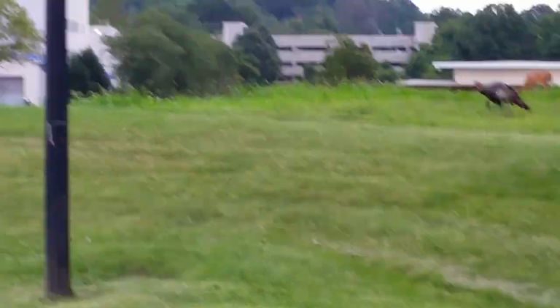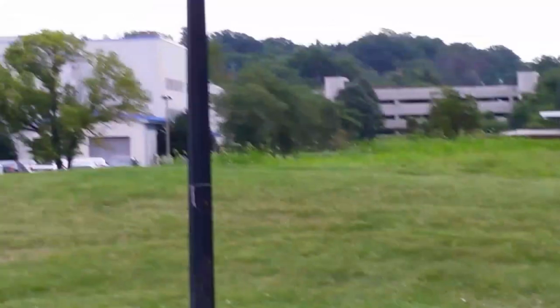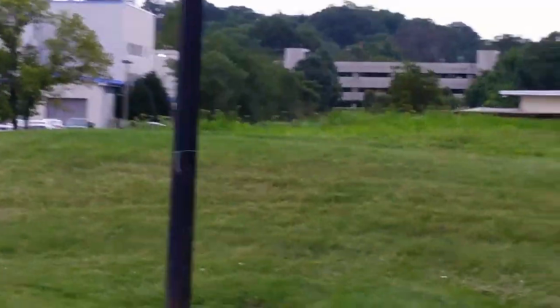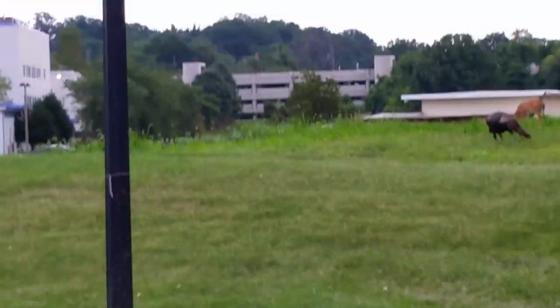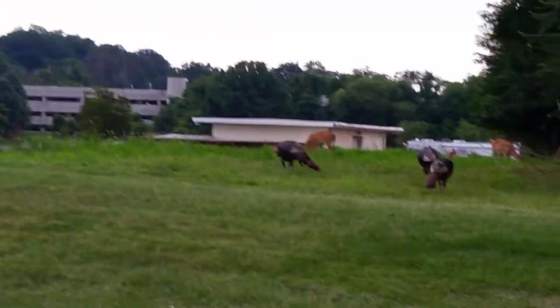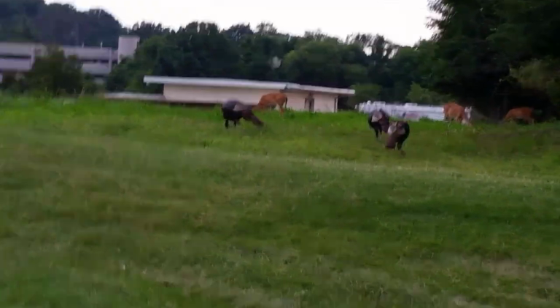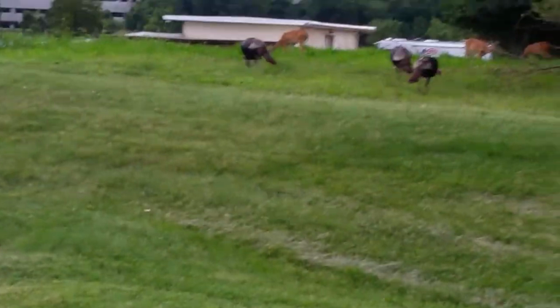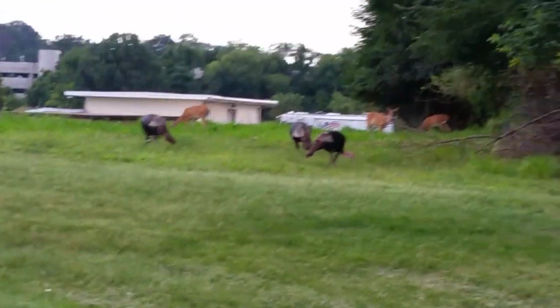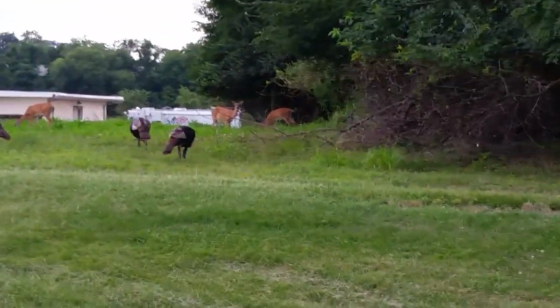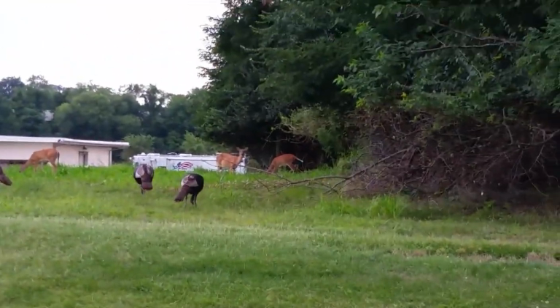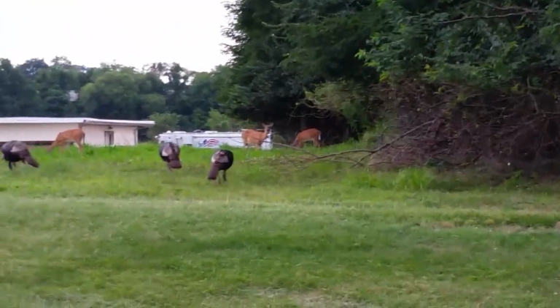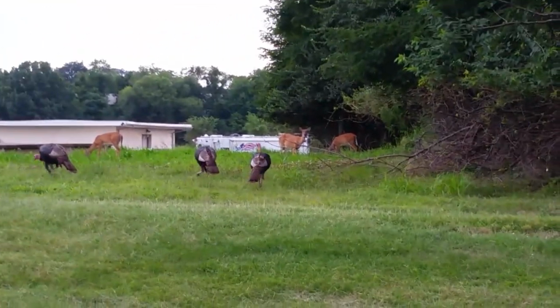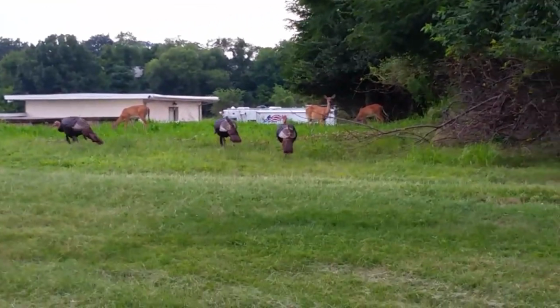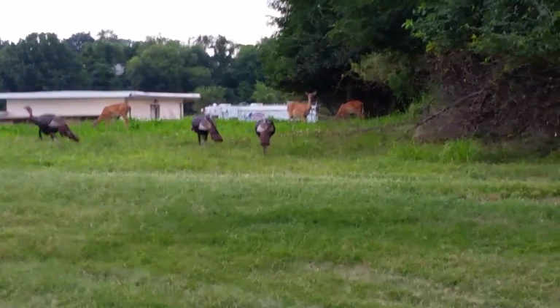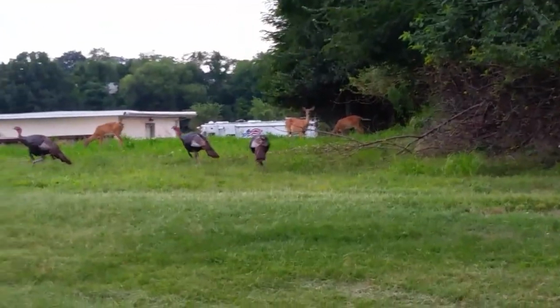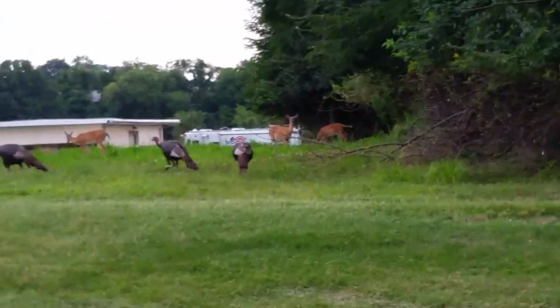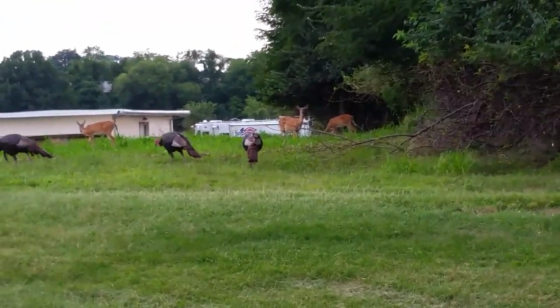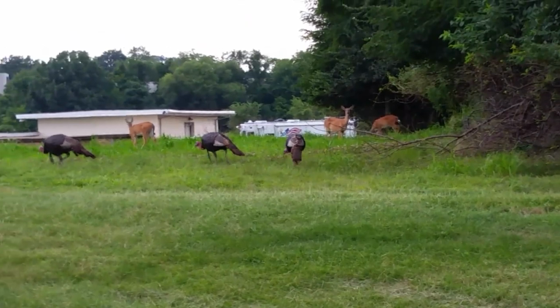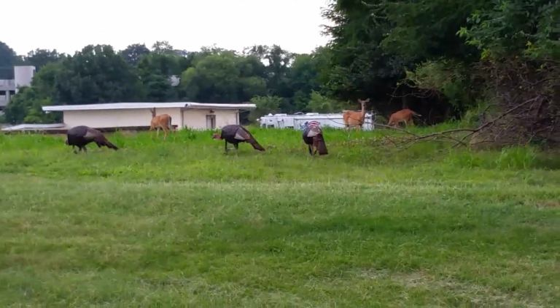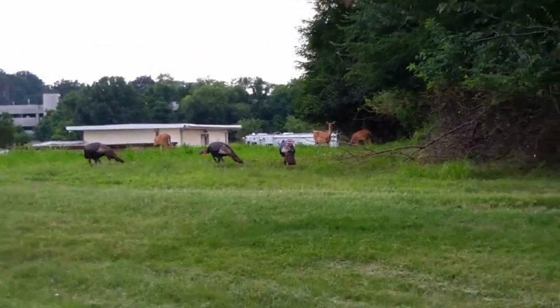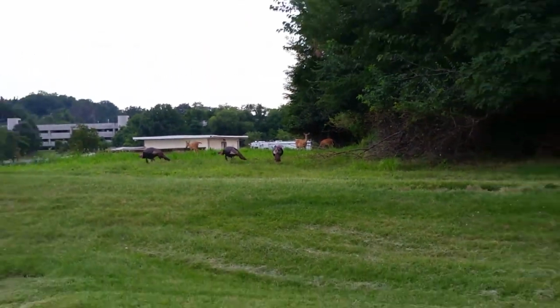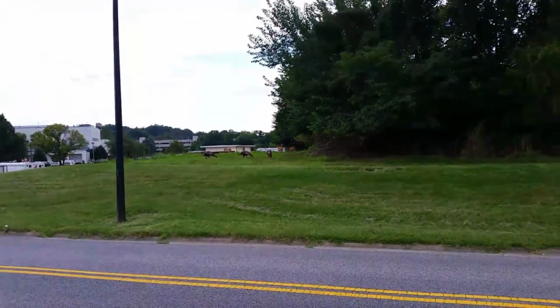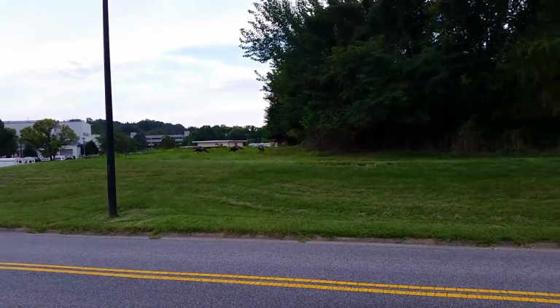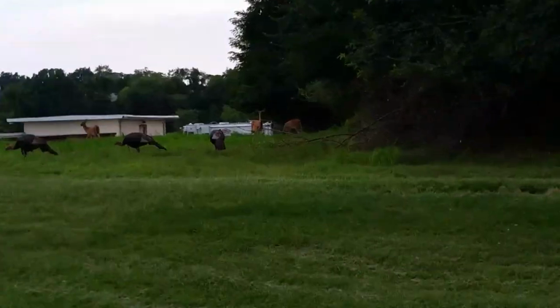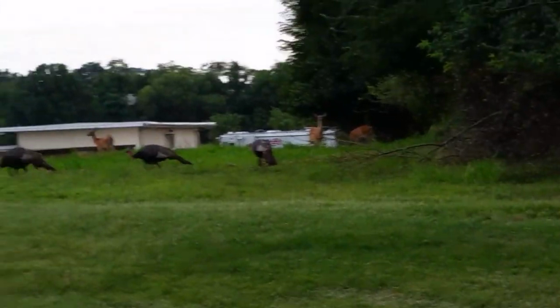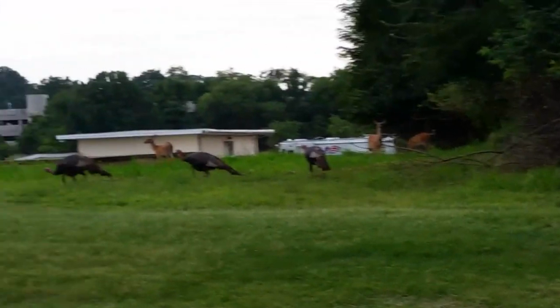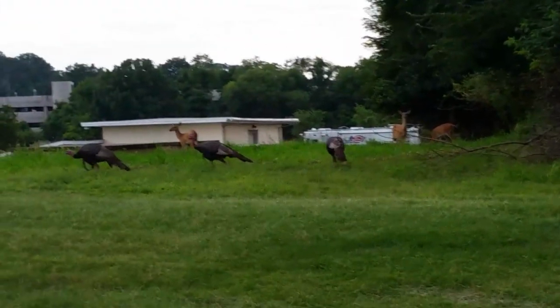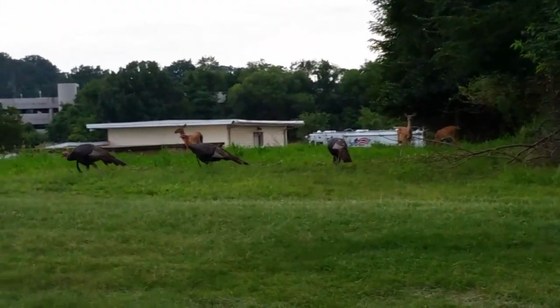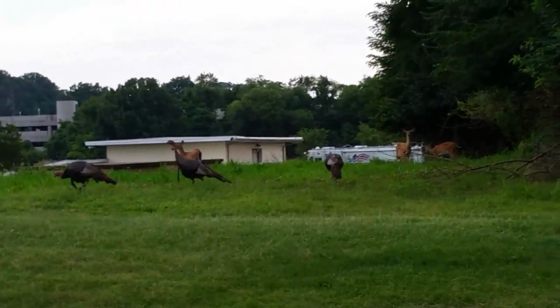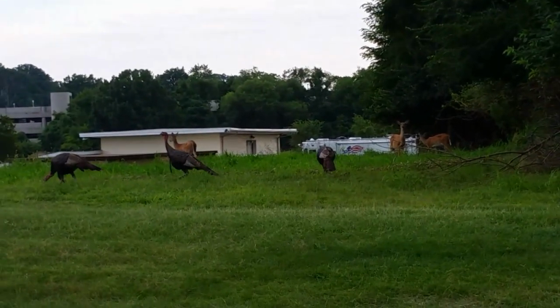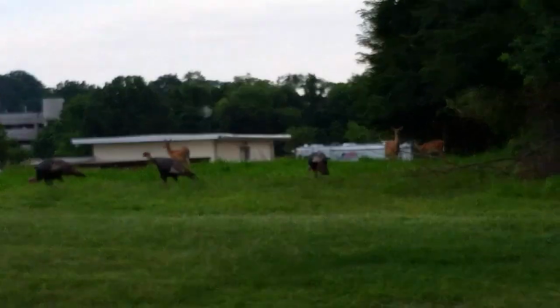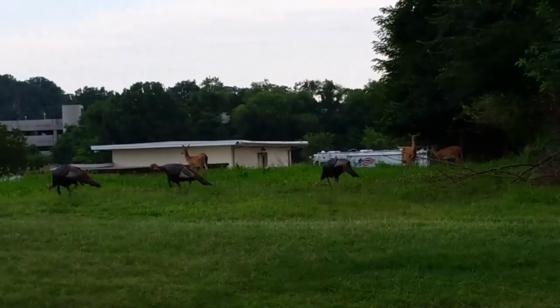So we got all sorts of wildlife over here. Today we got deer and turkeys. That's cool. This is Lite GP.